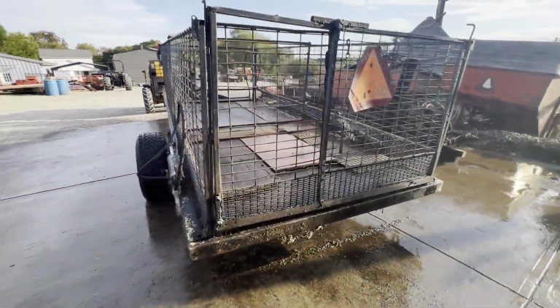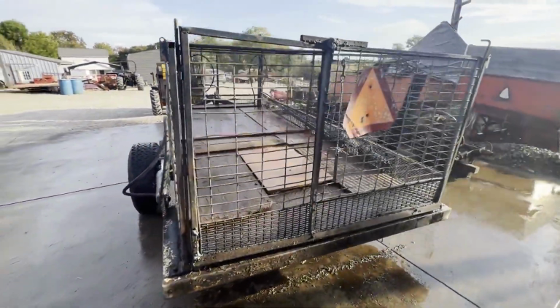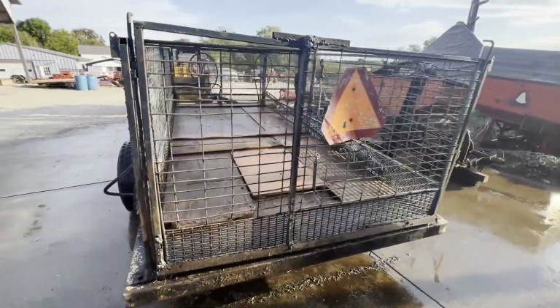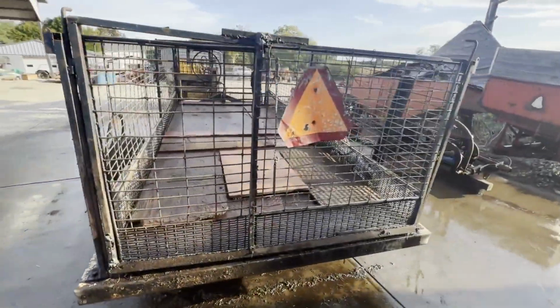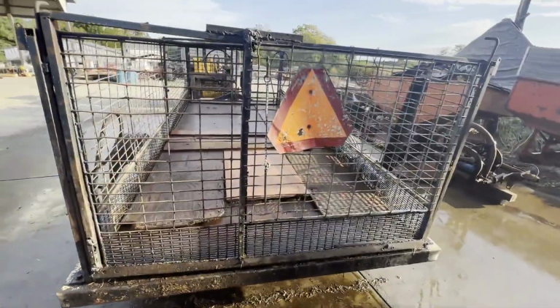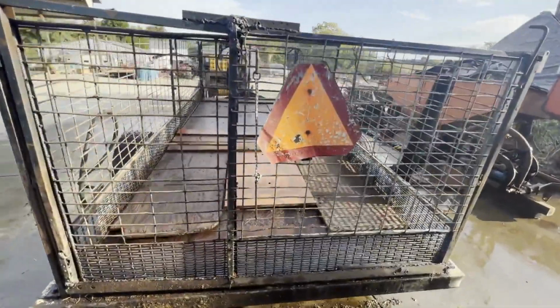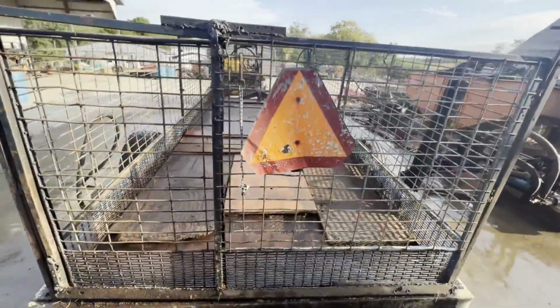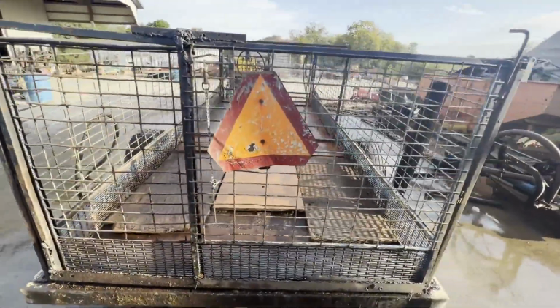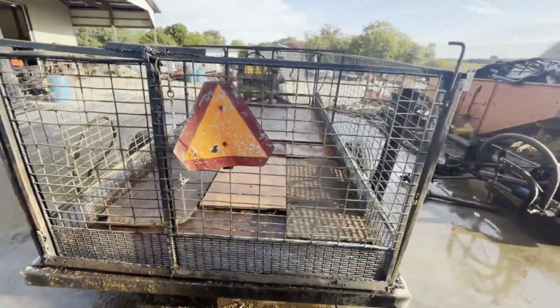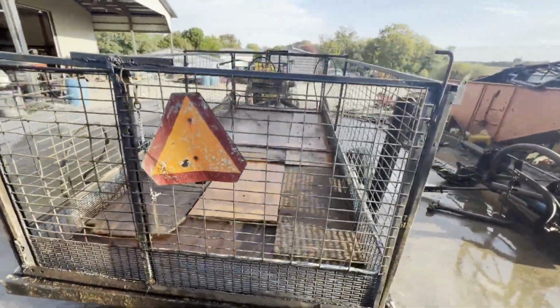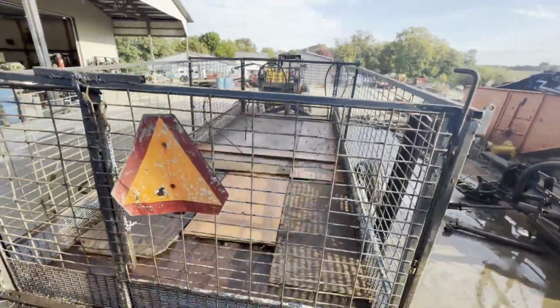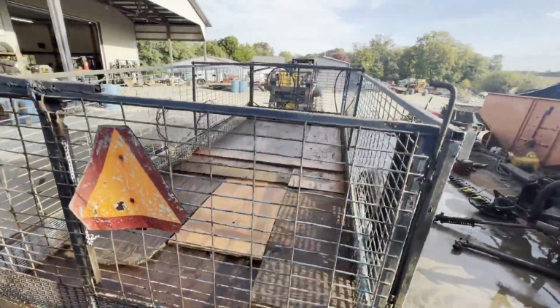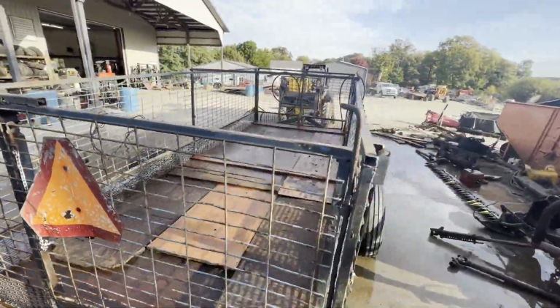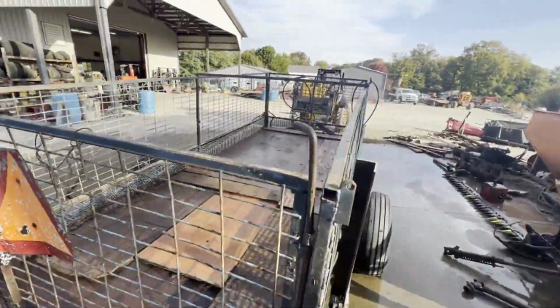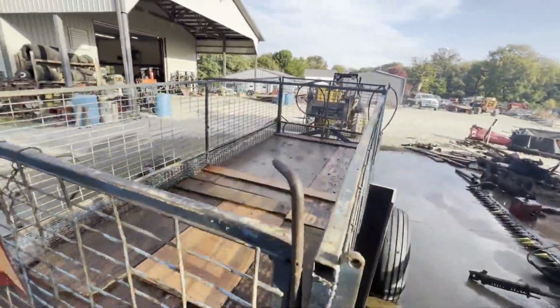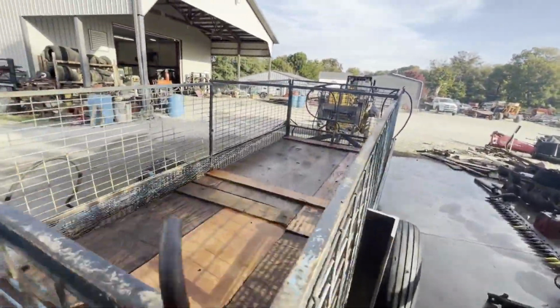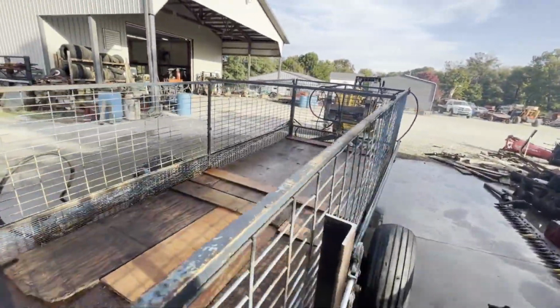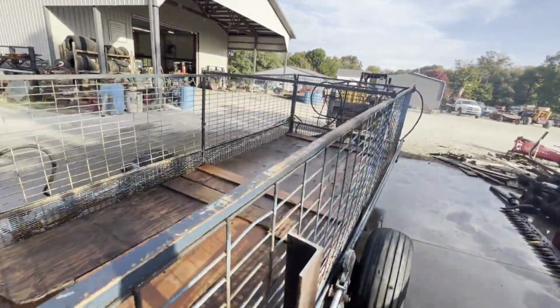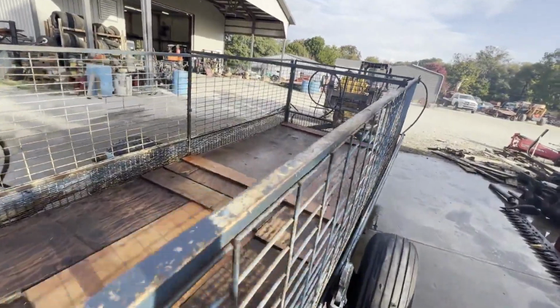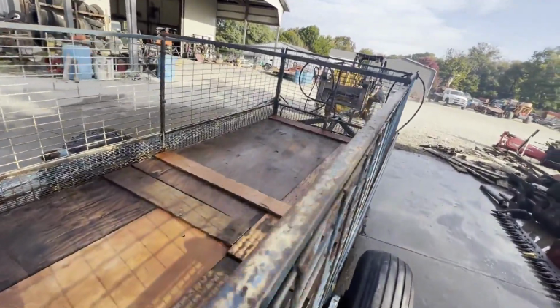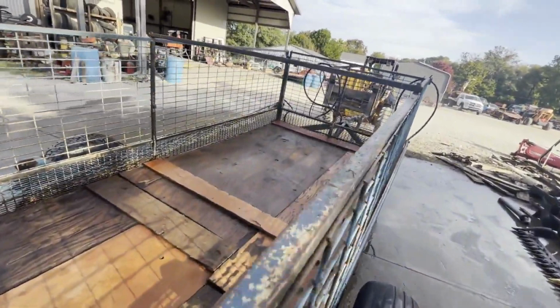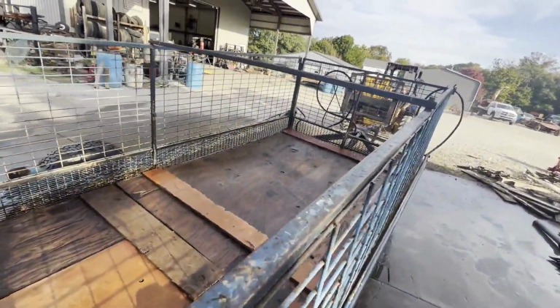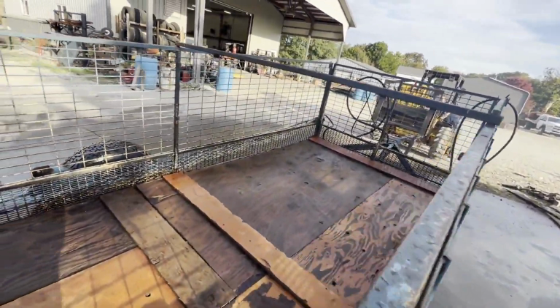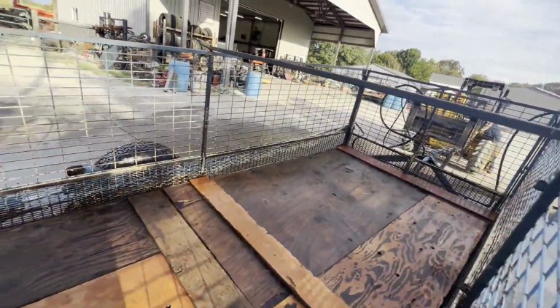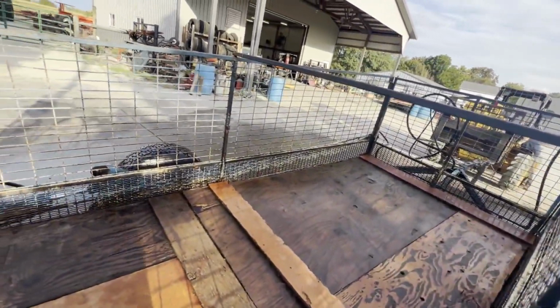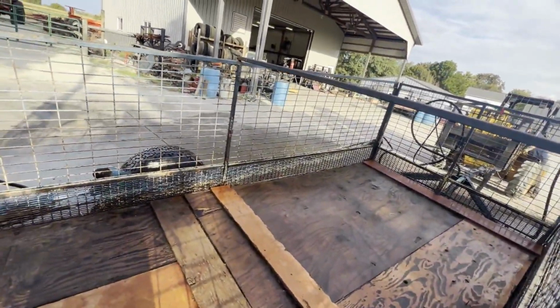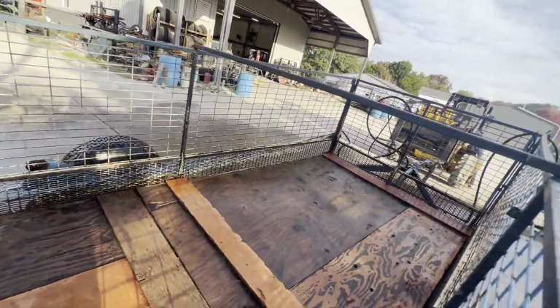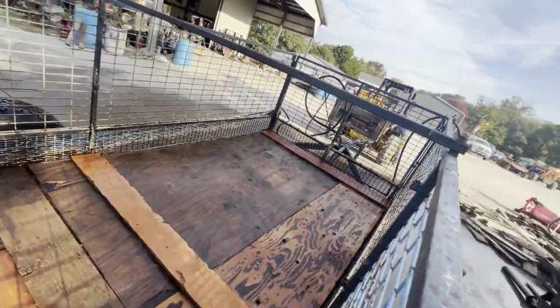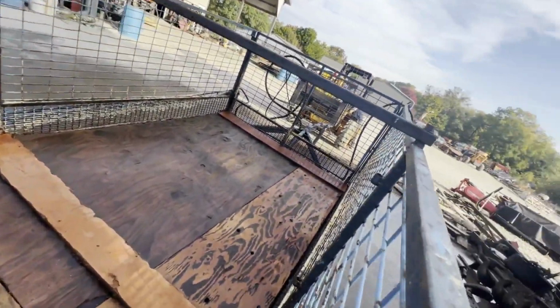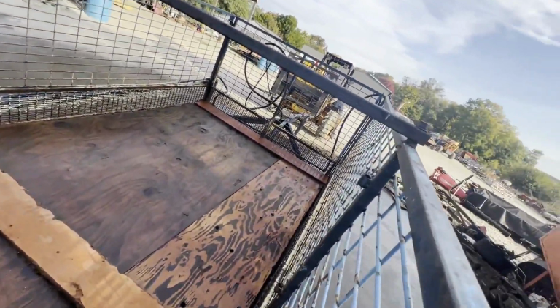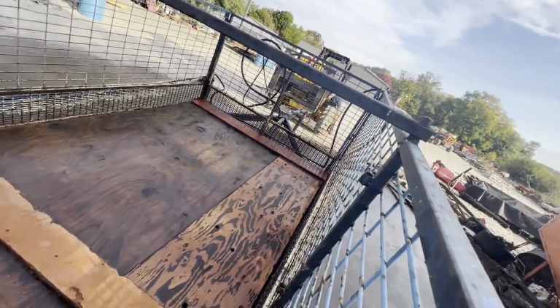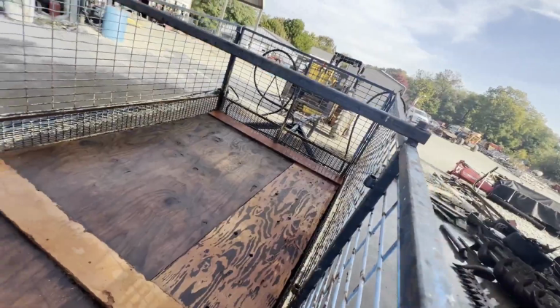No cut gate in it, but it does have the sliding rear gate, and a person could make a cut gate real easy. There are spots there for it — you can see right here, there's the collars.